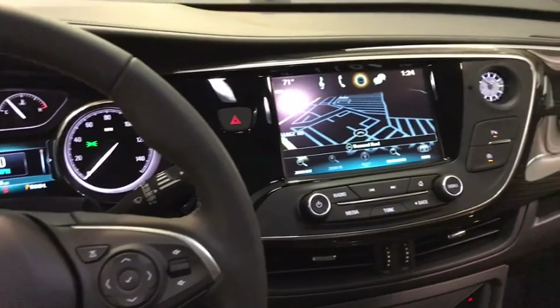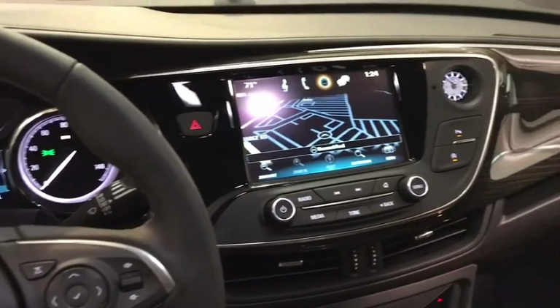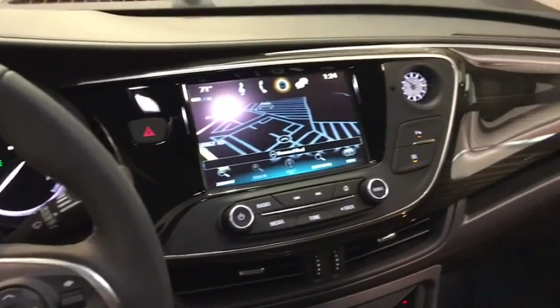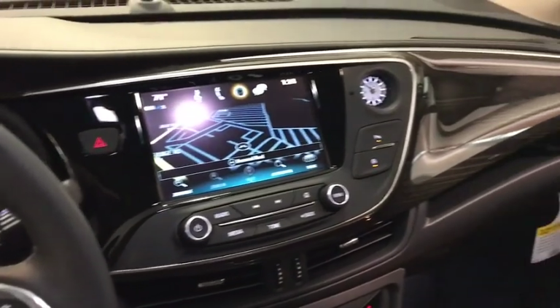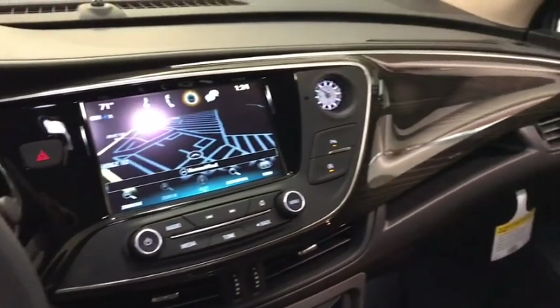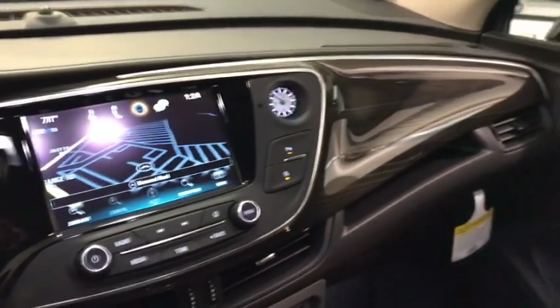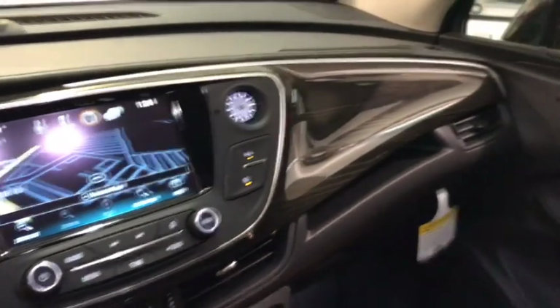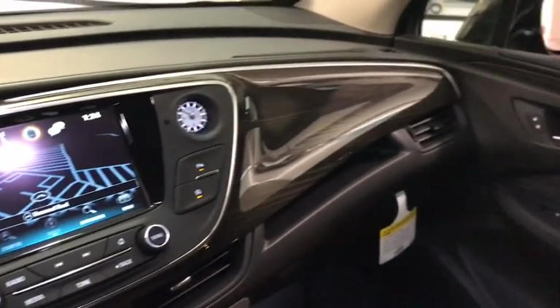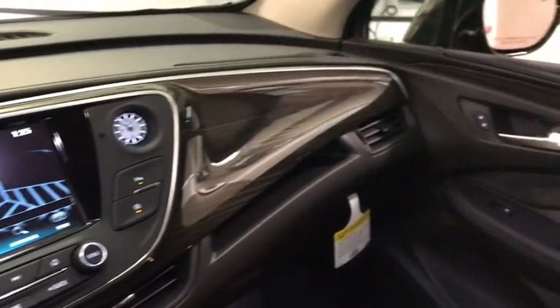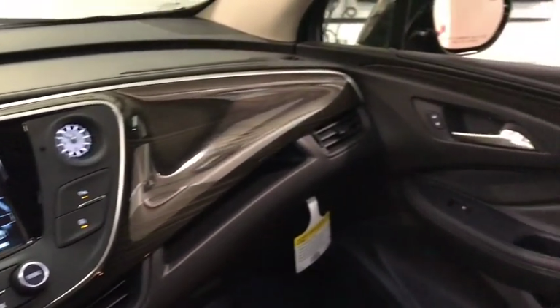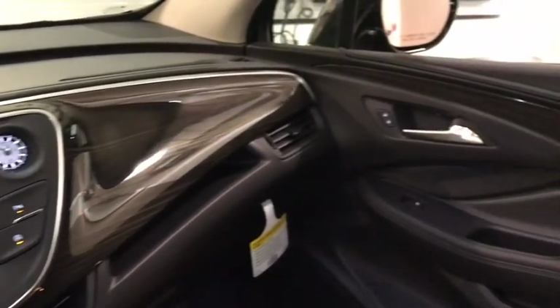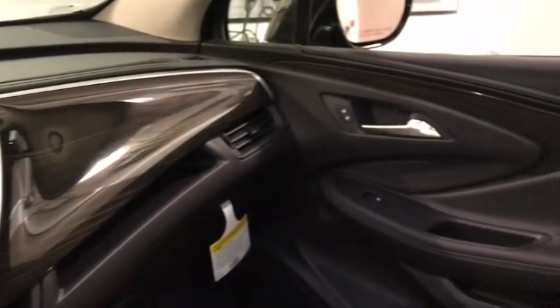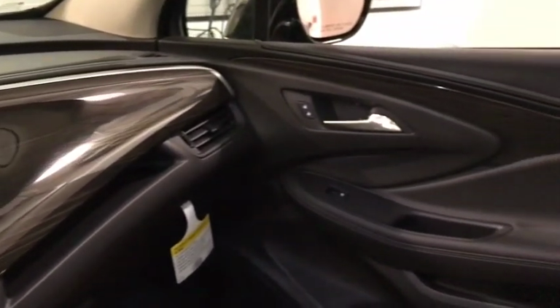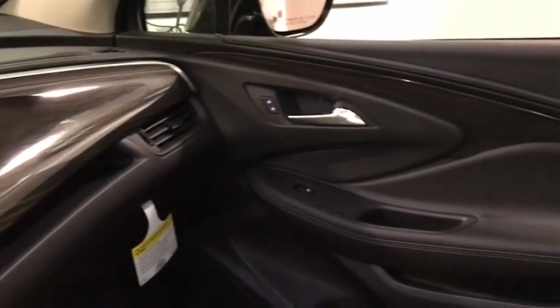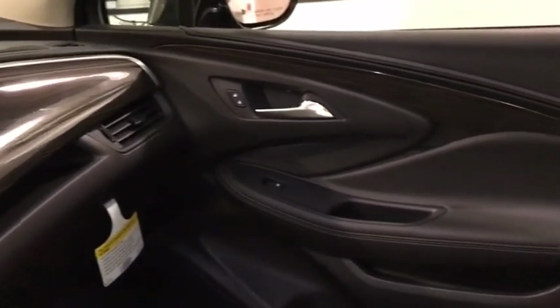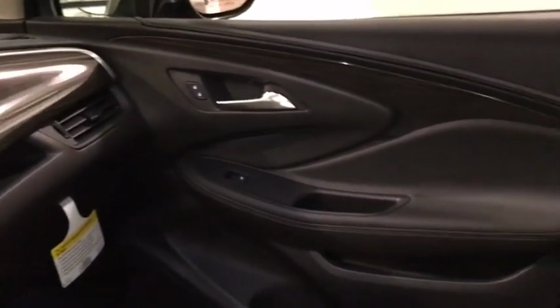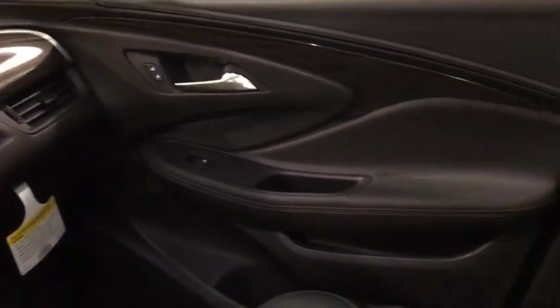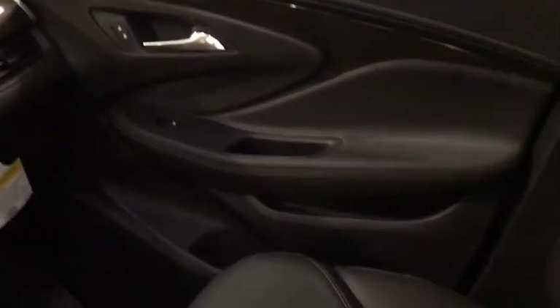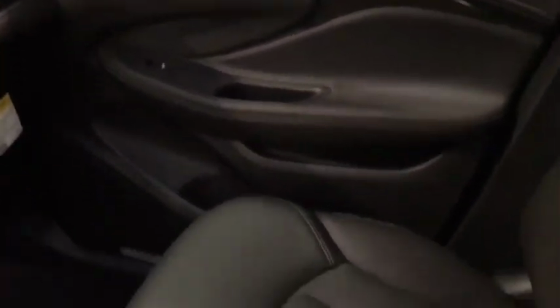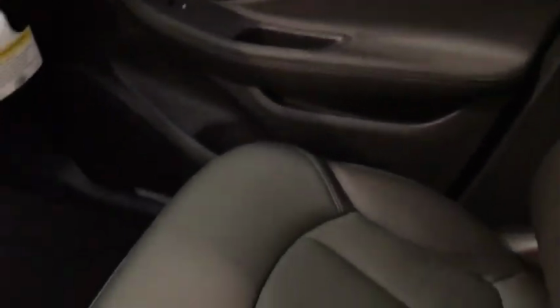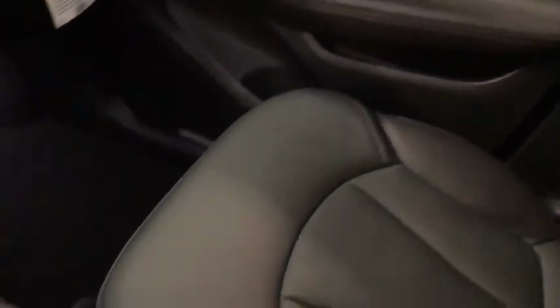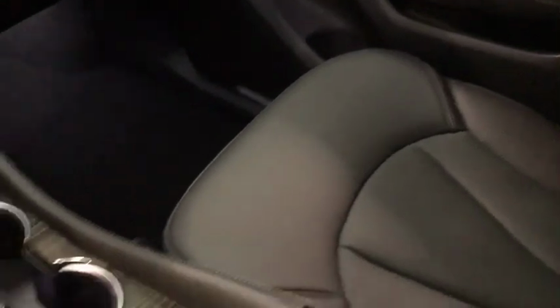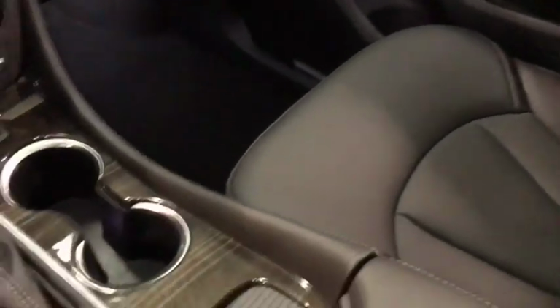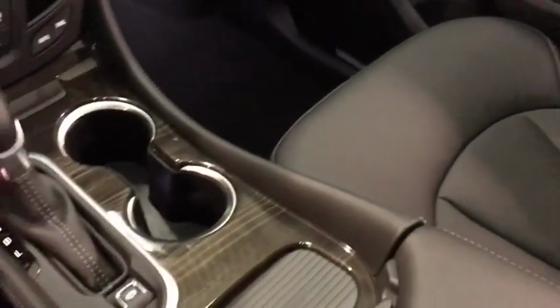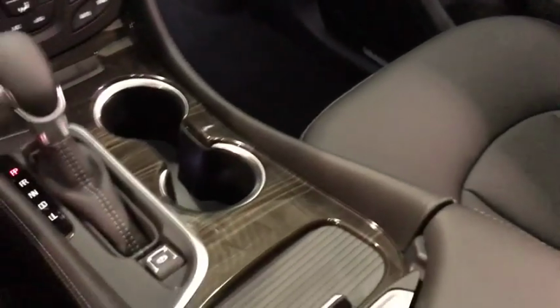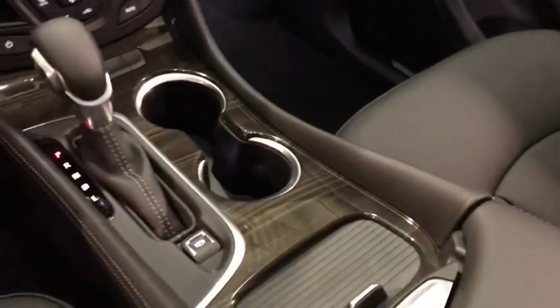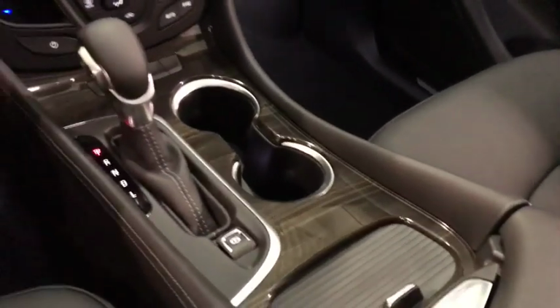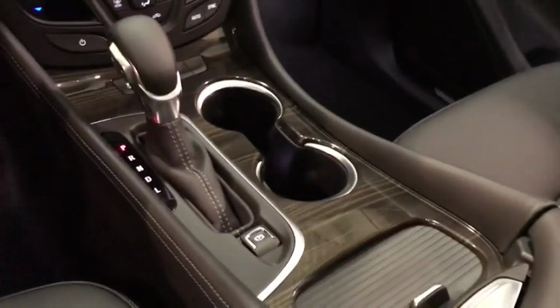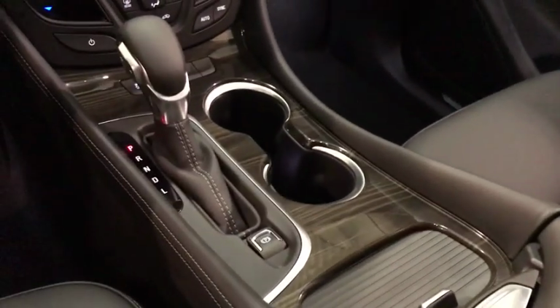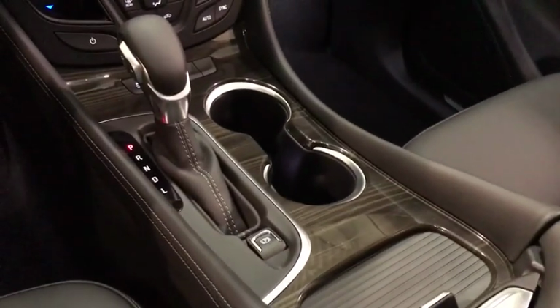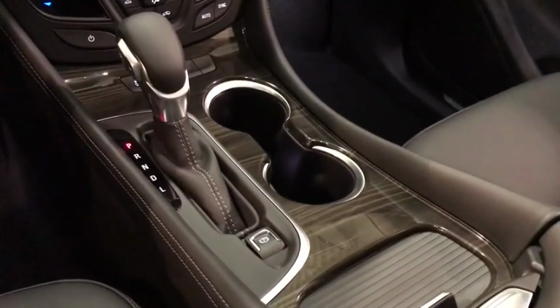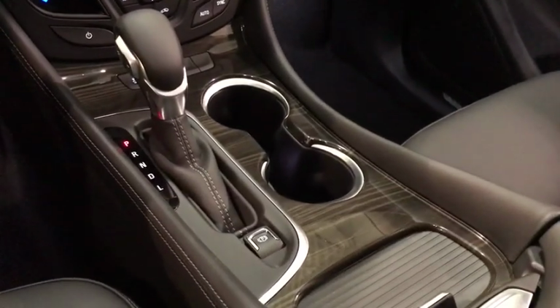Auto off headlights, AM FM stereo radio, rear defrost, universal garage door opener, front wheel drive, heated driver's seat.